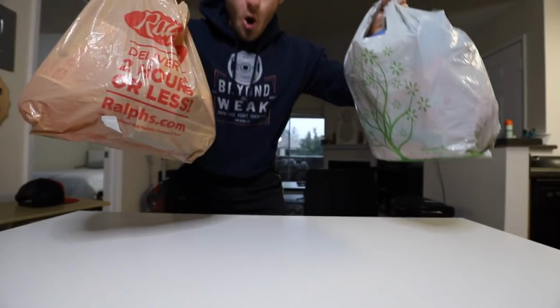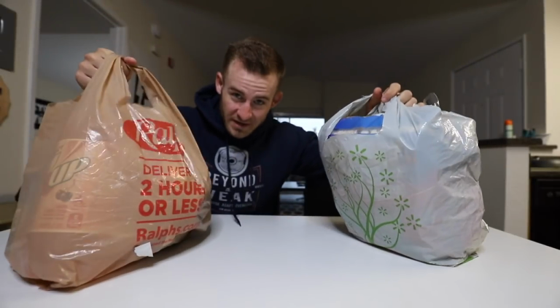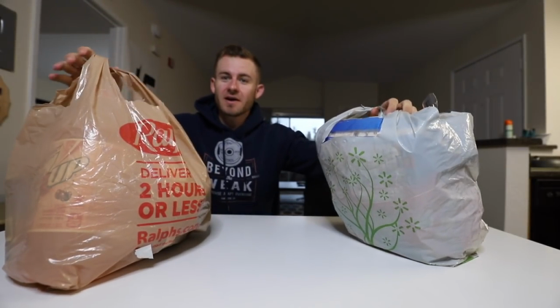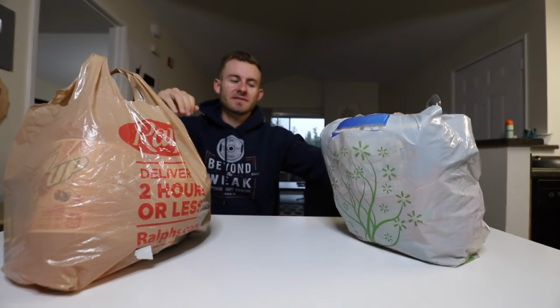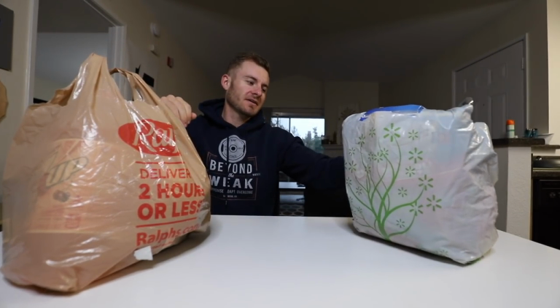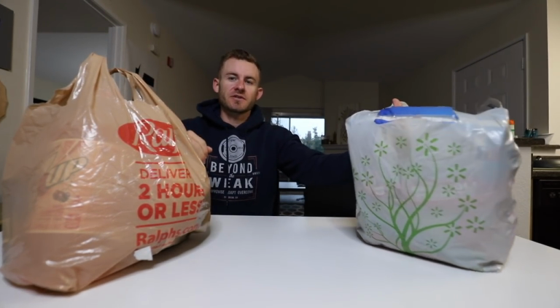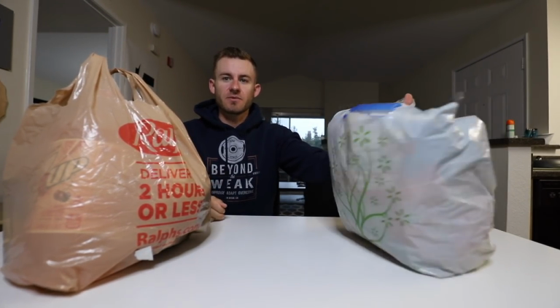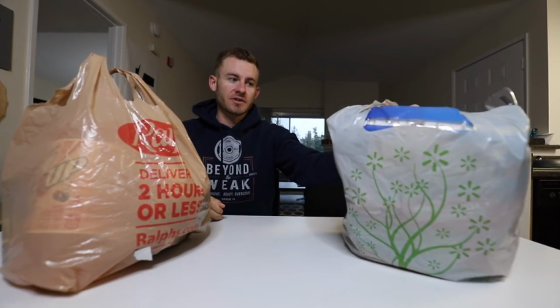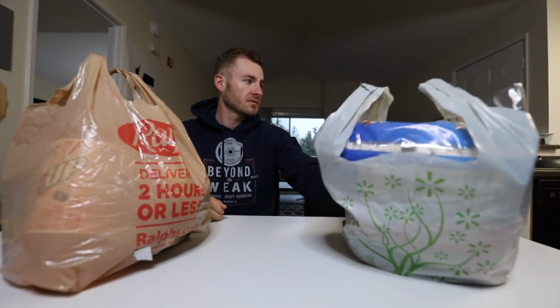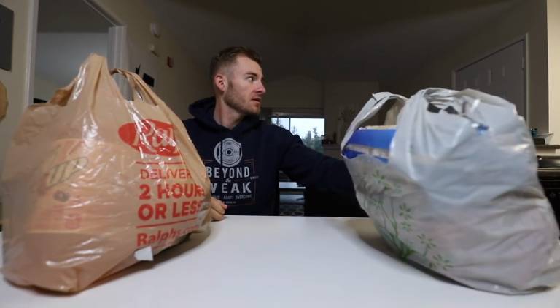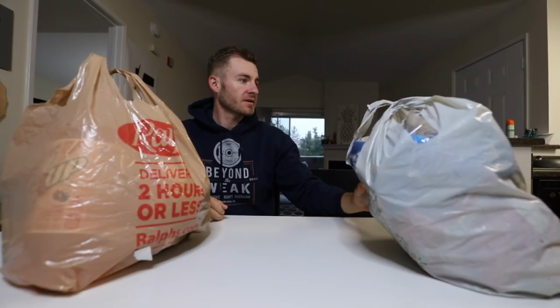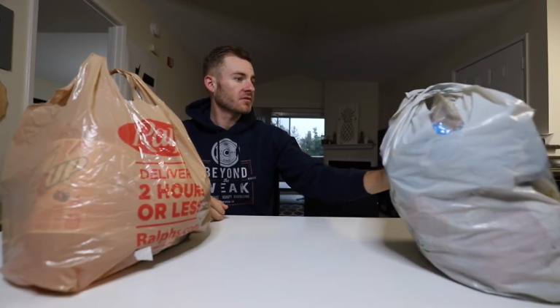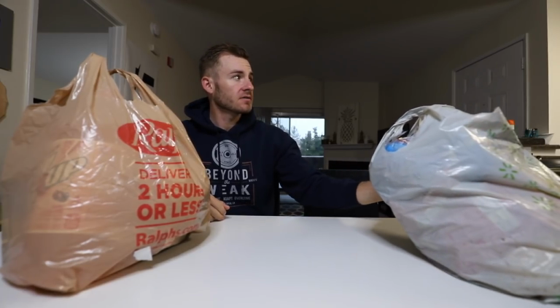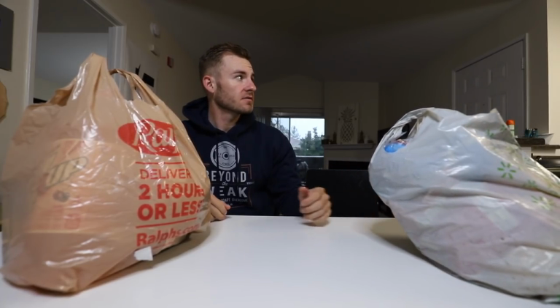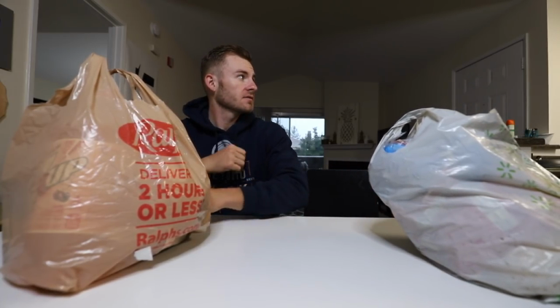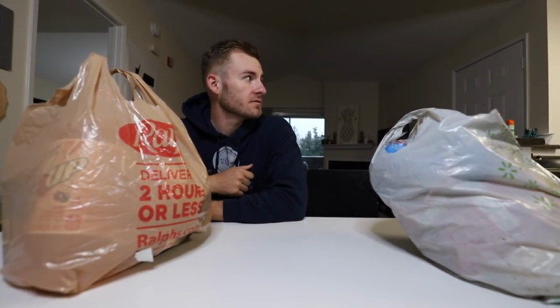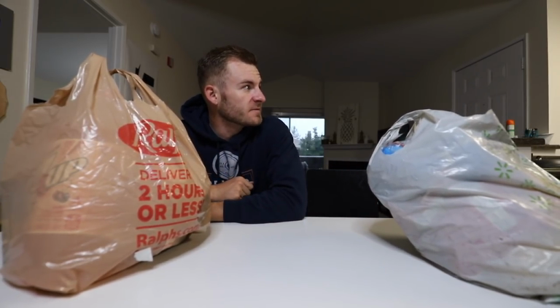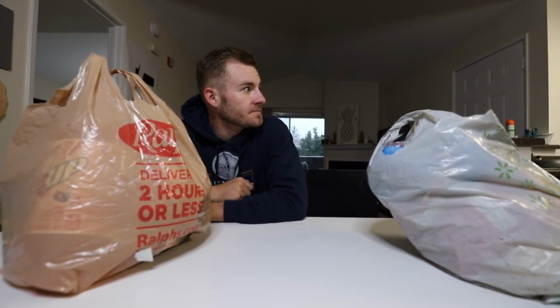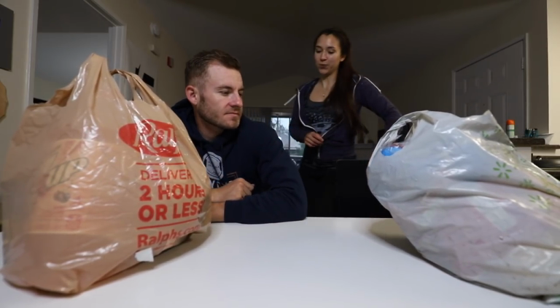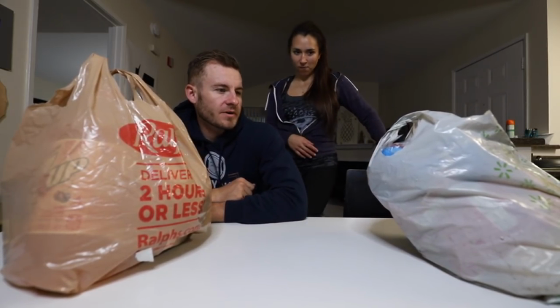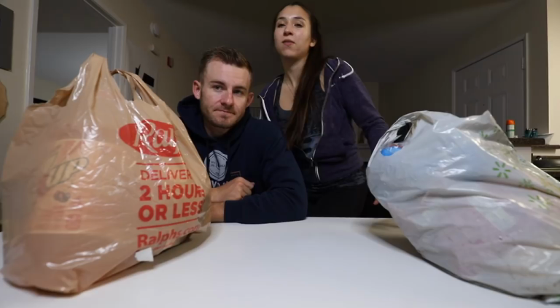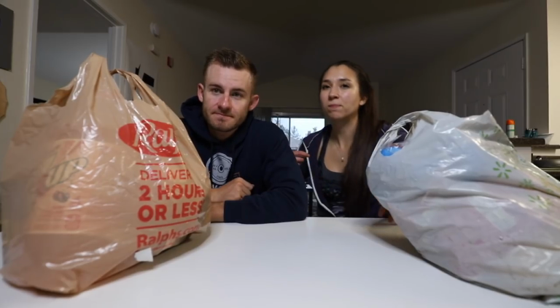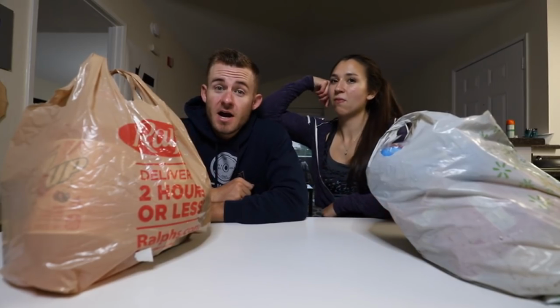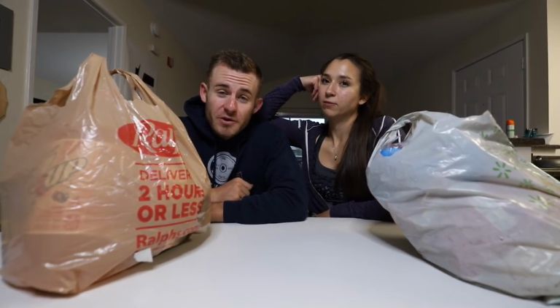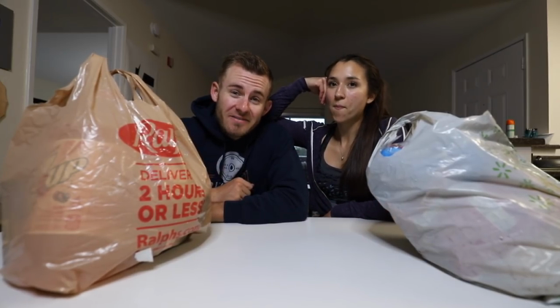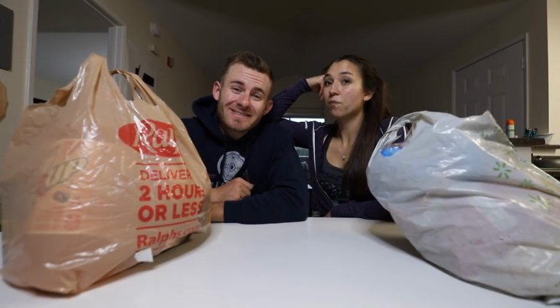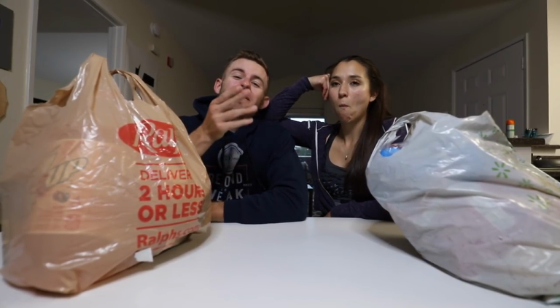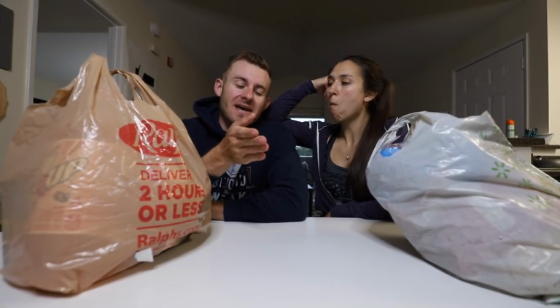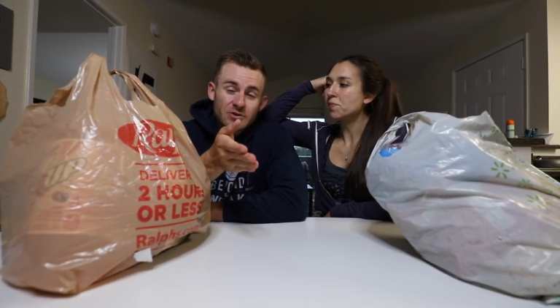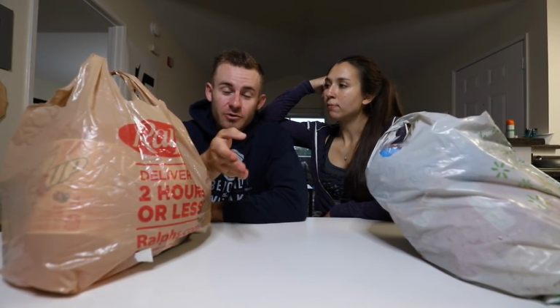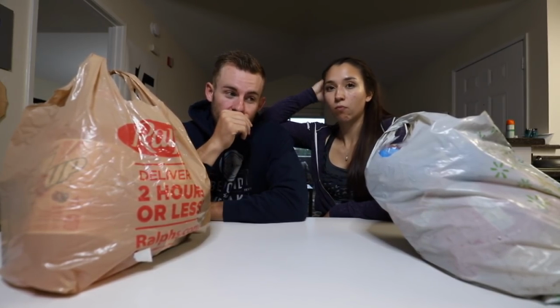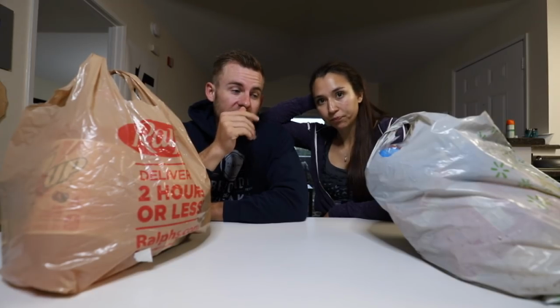What is going on guys, the electrics, actually one electric, come back to you for another video. Hopefully you guys are having an amazing day. We wanted to make a special video for the Super Bowl.